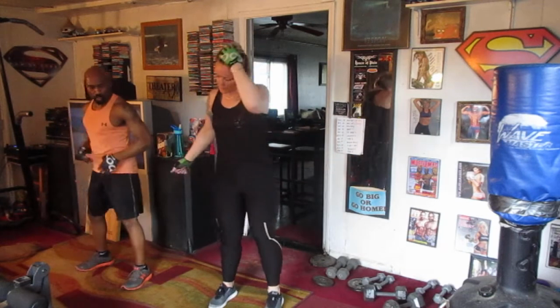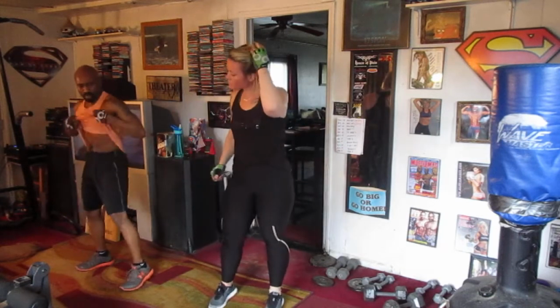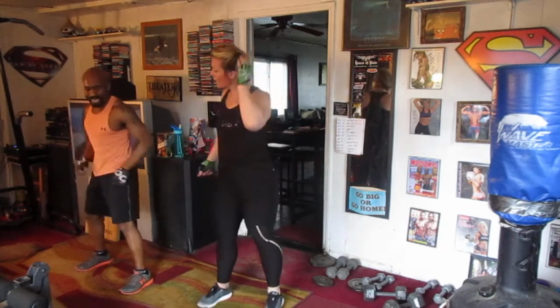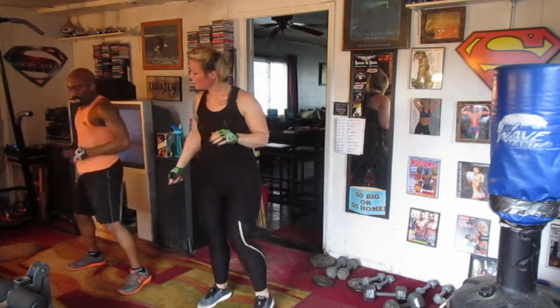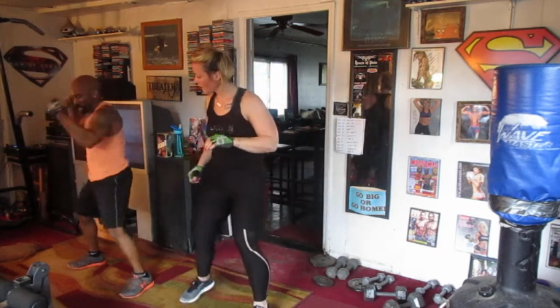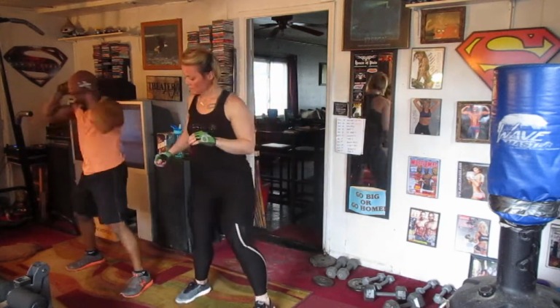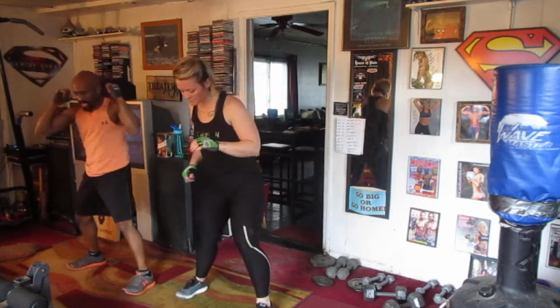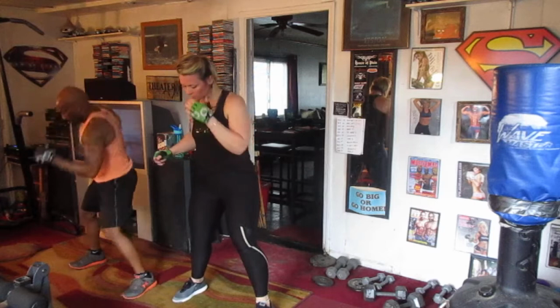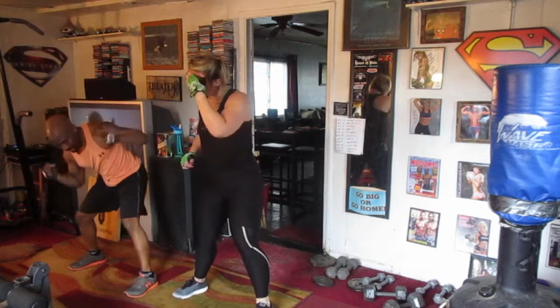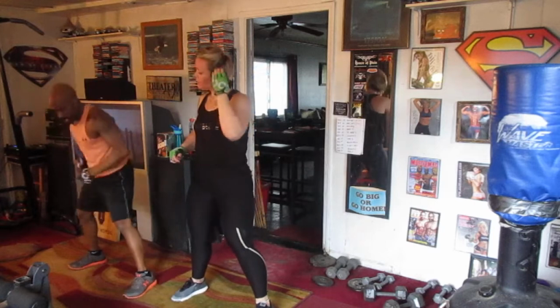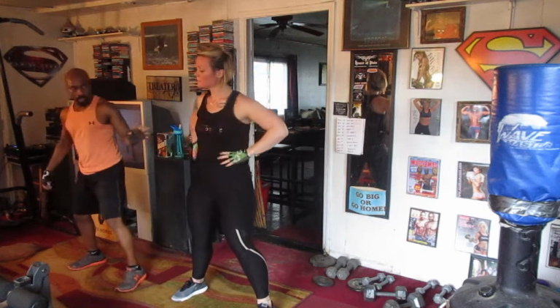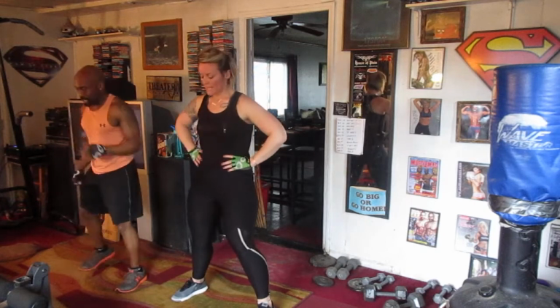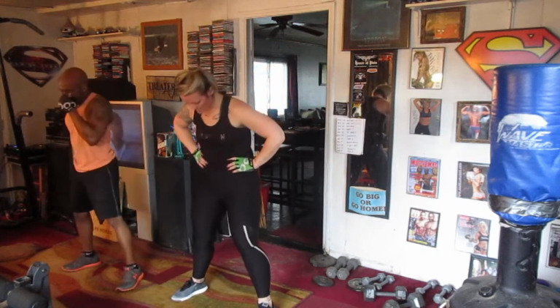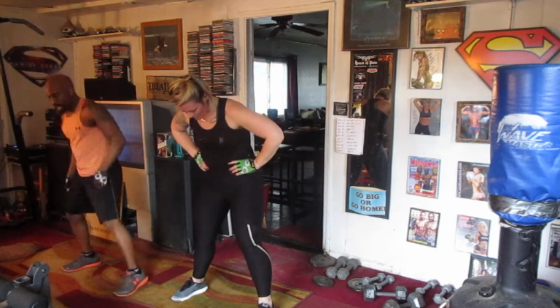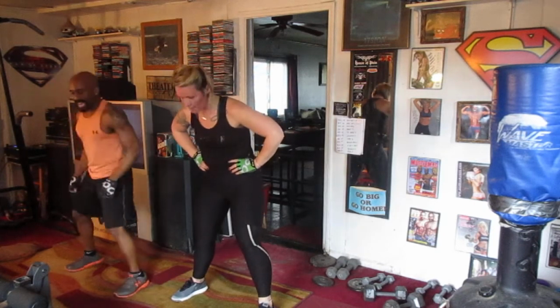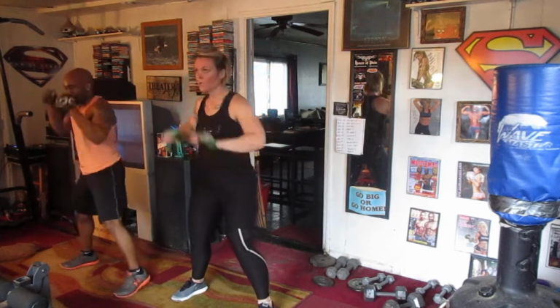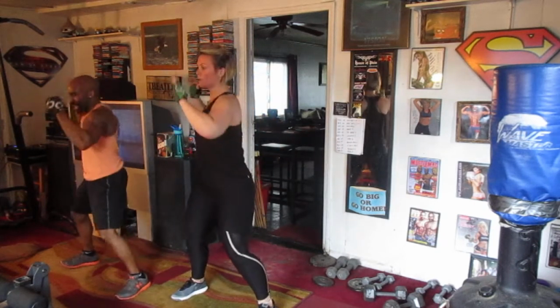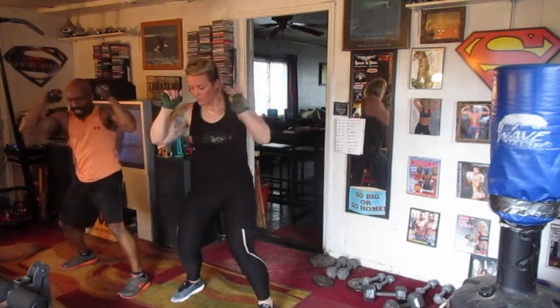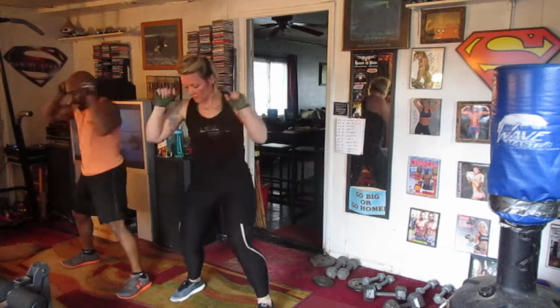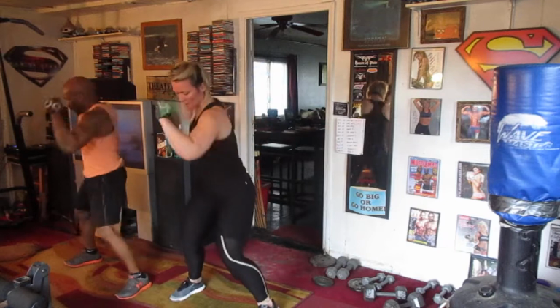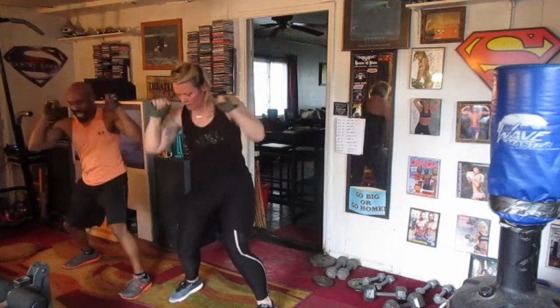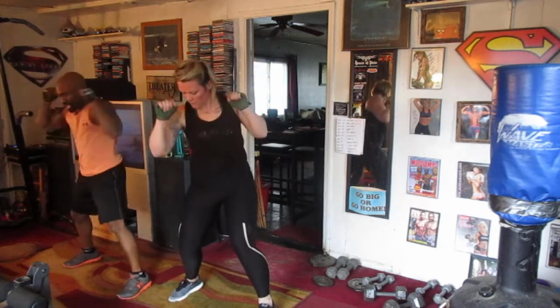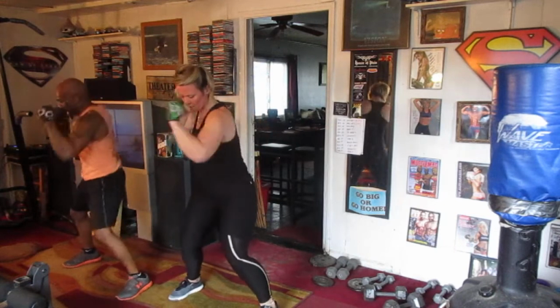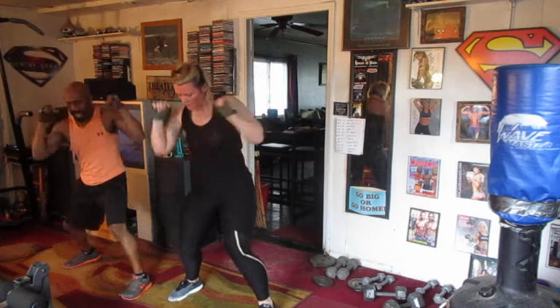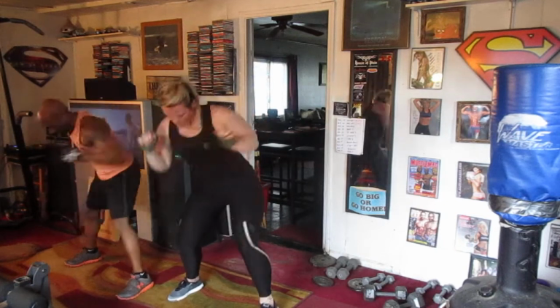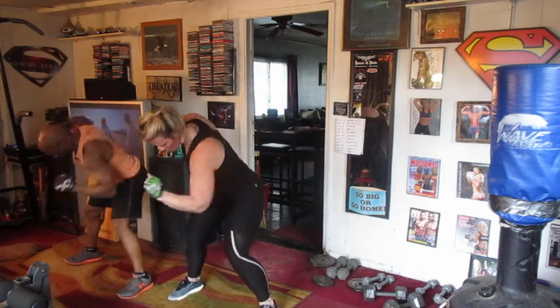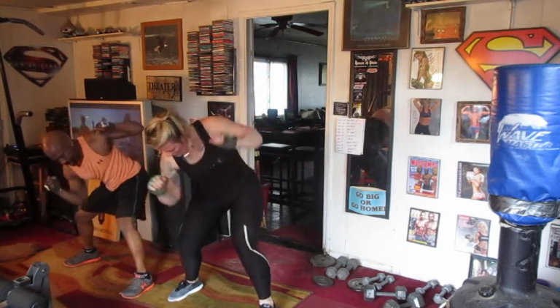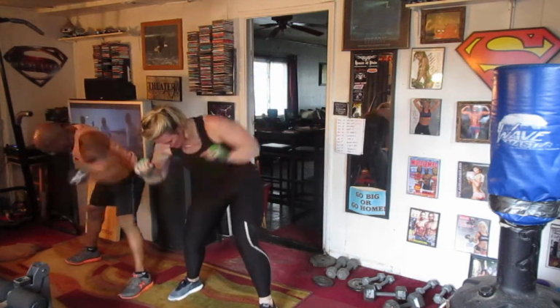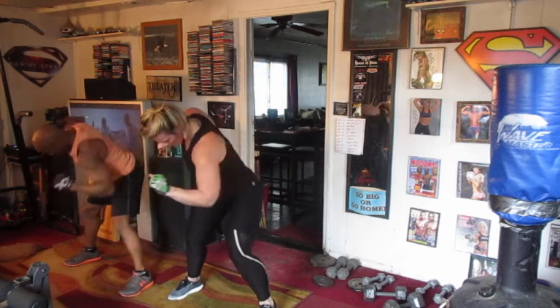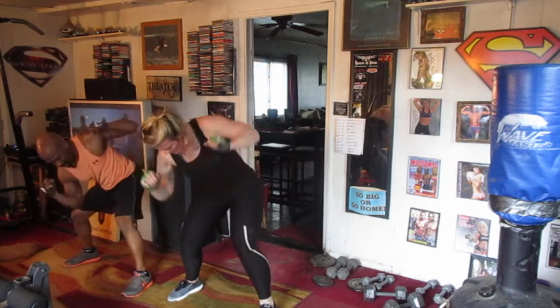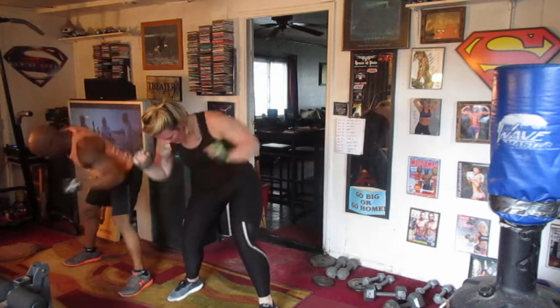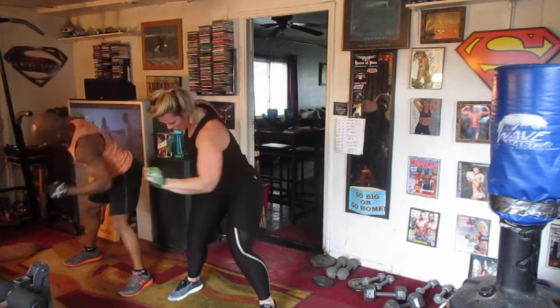Alright, squeeze your abs really tight. We're going to straighten off the chin. Turn down, 10. Do it now. Ready? 2, 3, 4, 5, 6, 7, 8, 9, 10. Turn down. 2, 4, 5, 6, 7, 8, 9, 10.